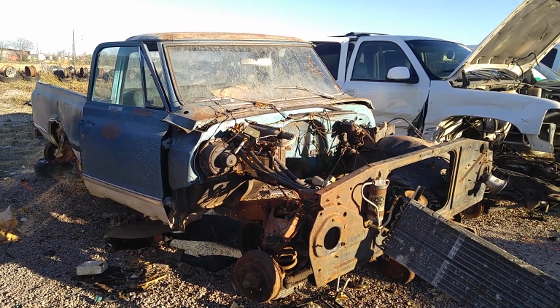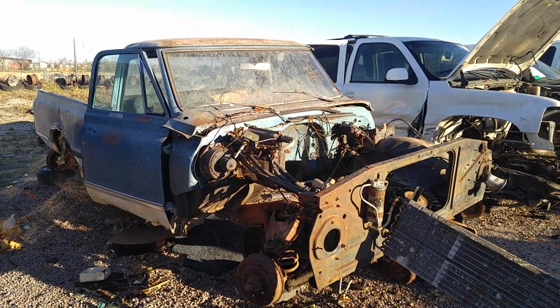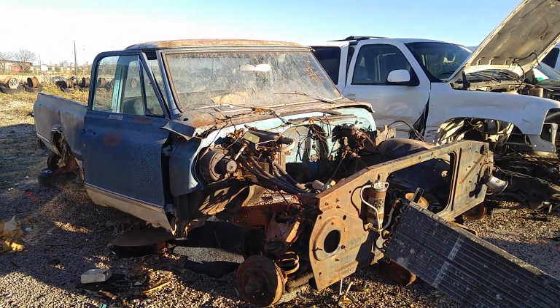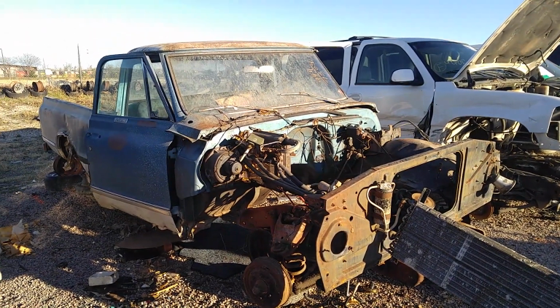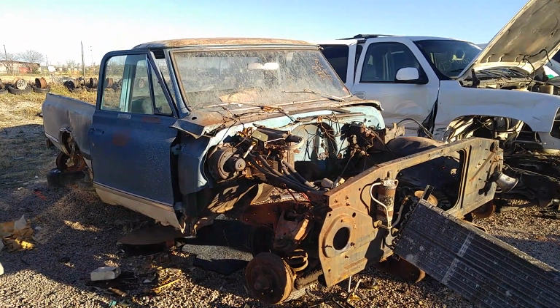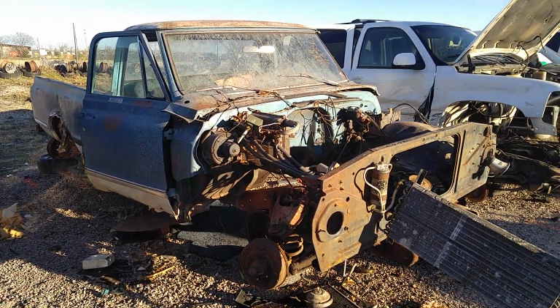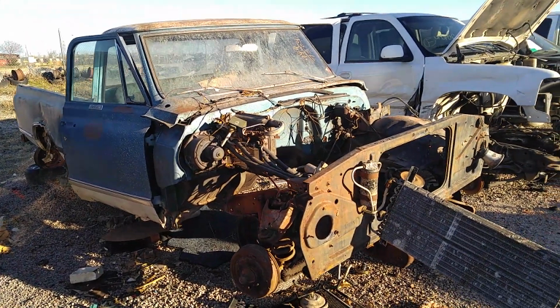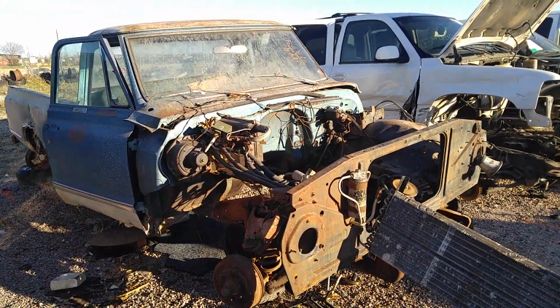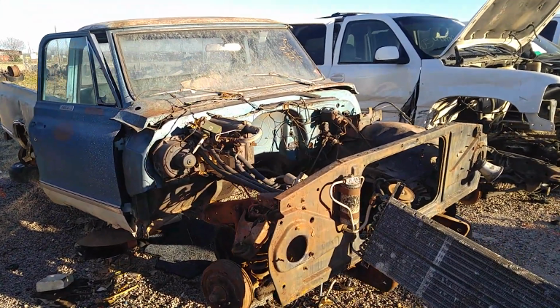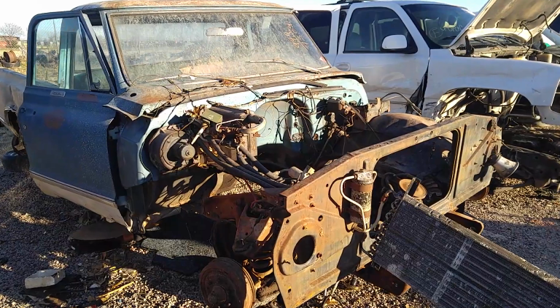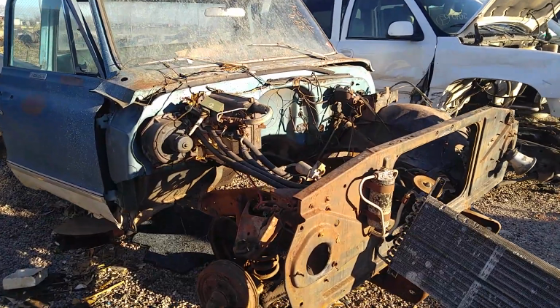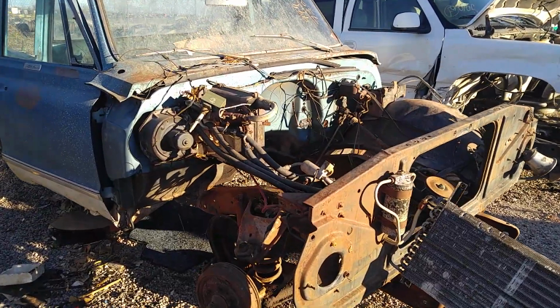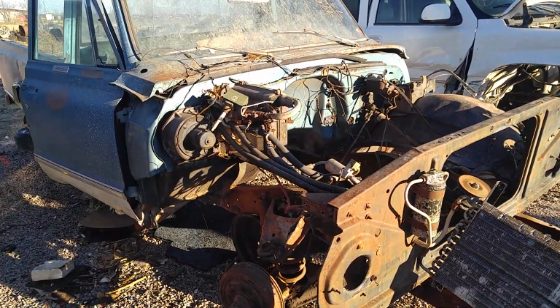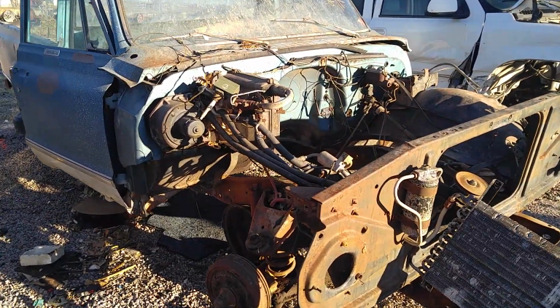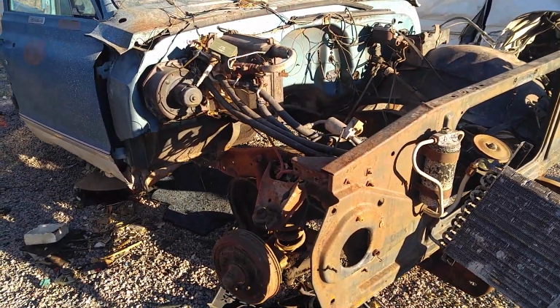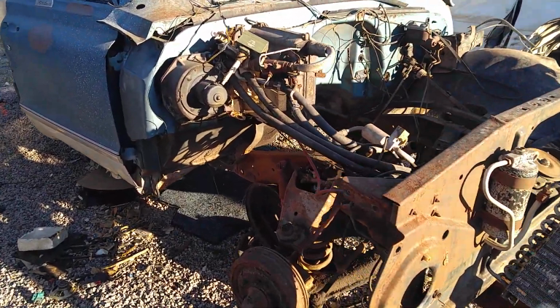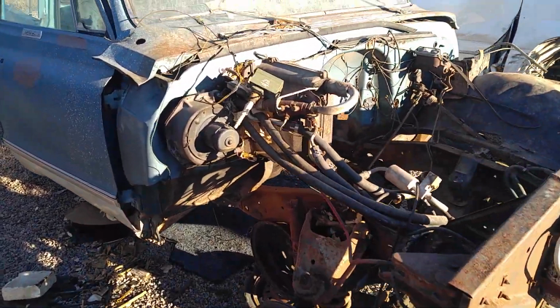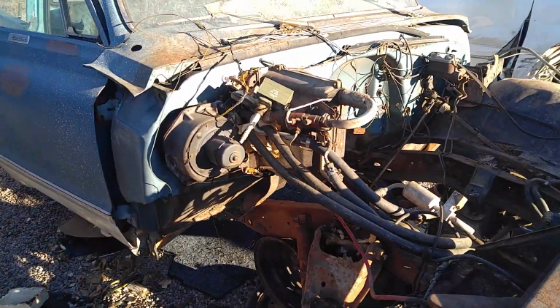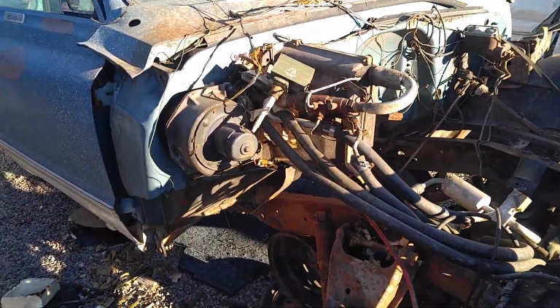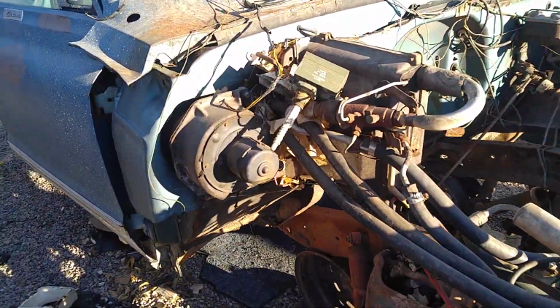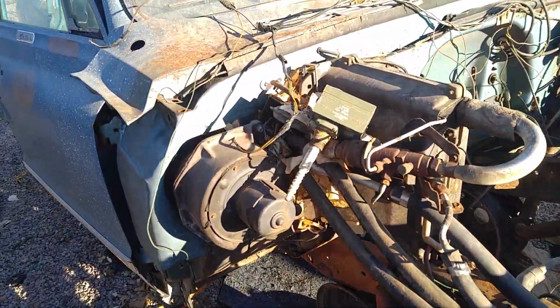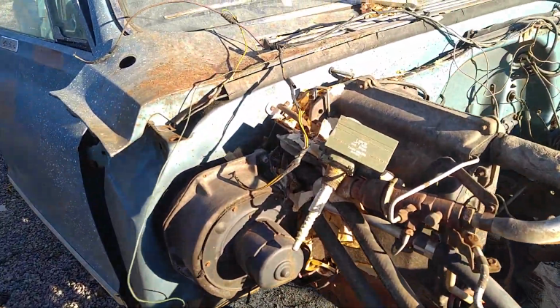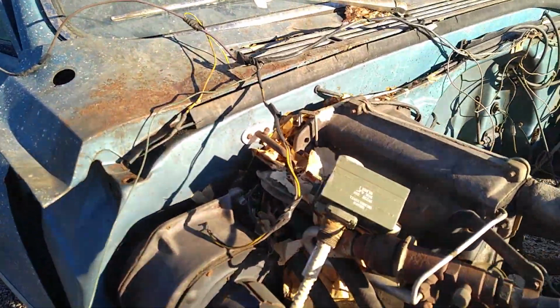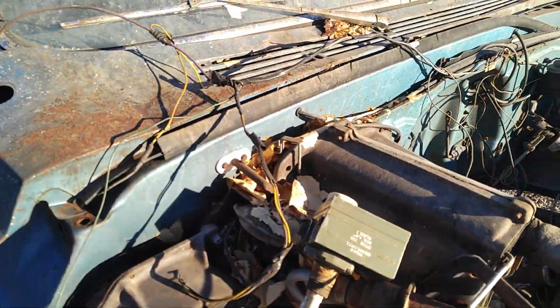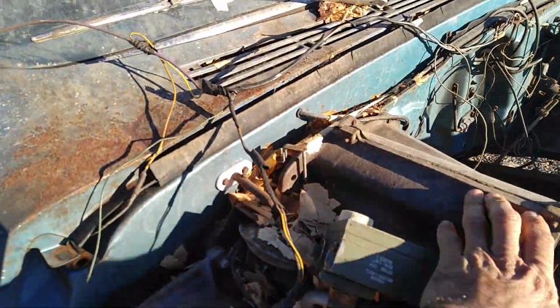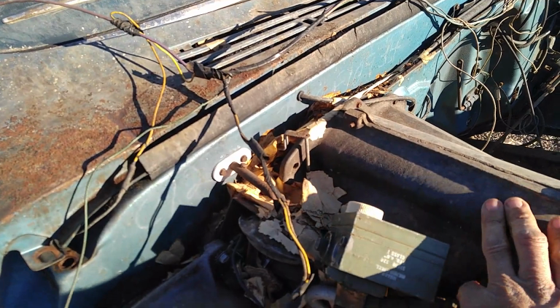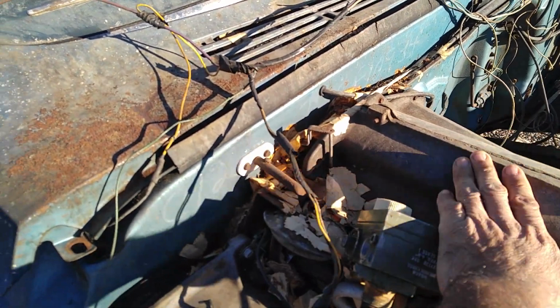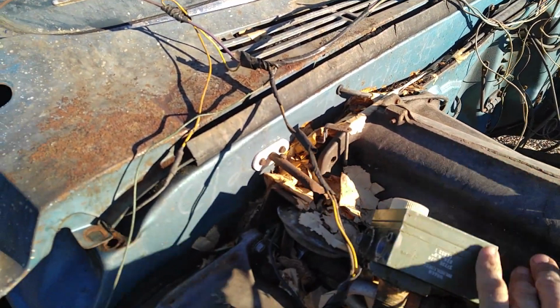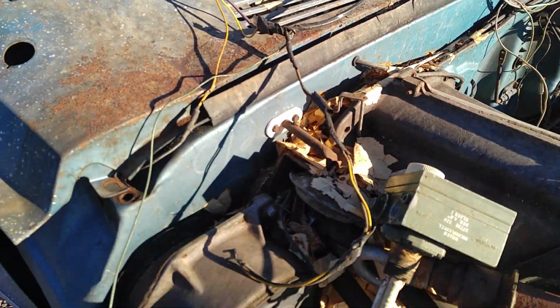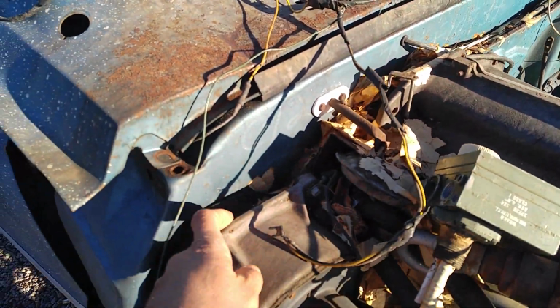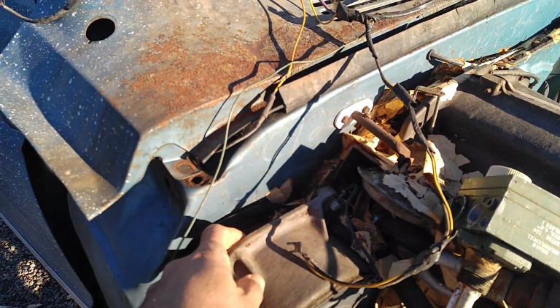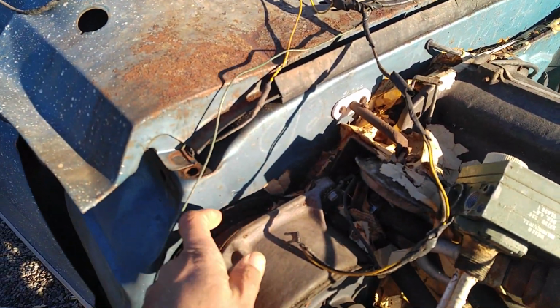That's more than enough time for people to come out and snag what they need to get. I usually try to make it out here before everybody else does, just to get the video. I might pull the back of this just to see how that panel is - that metal panel.